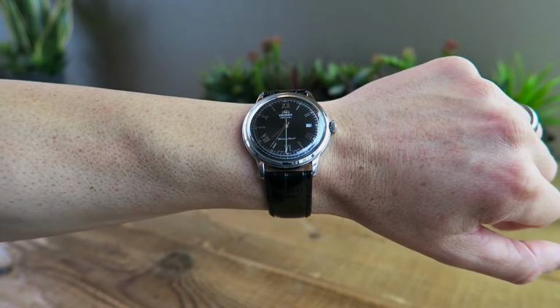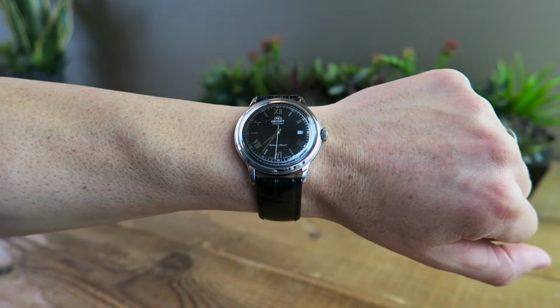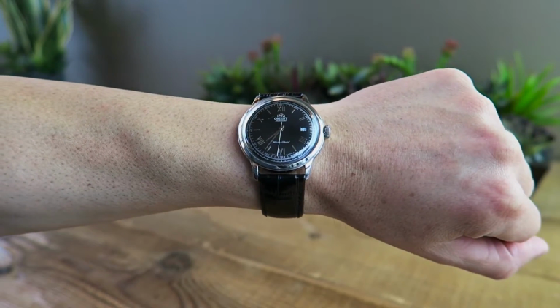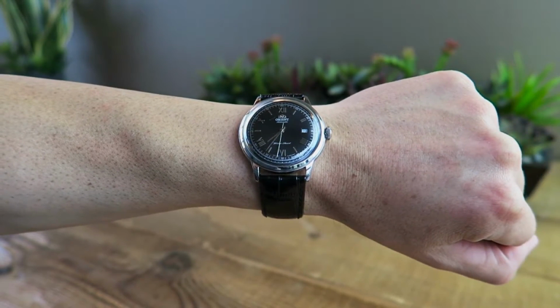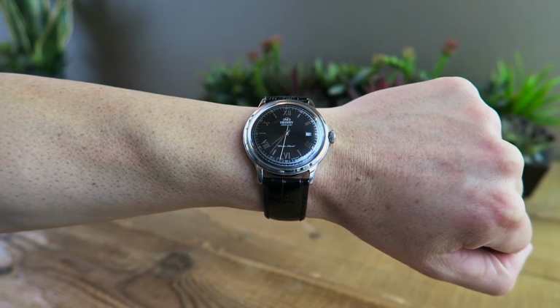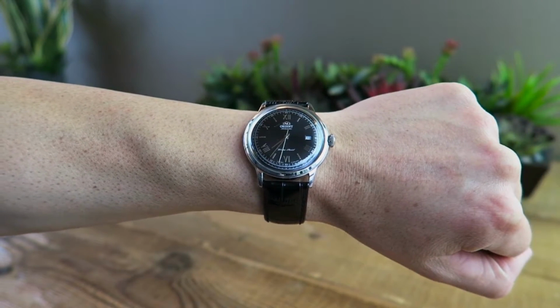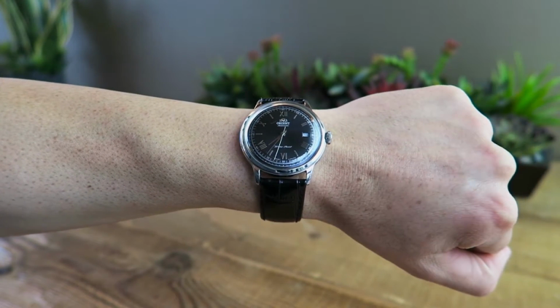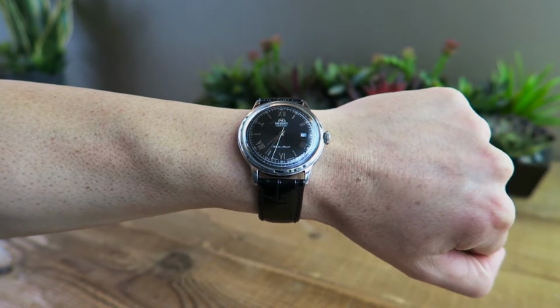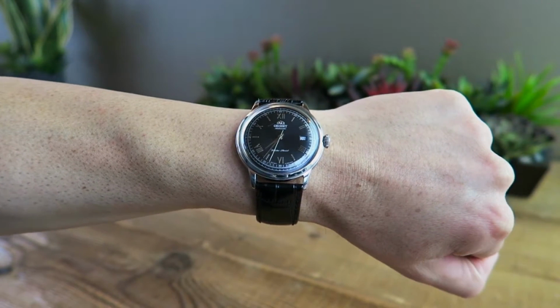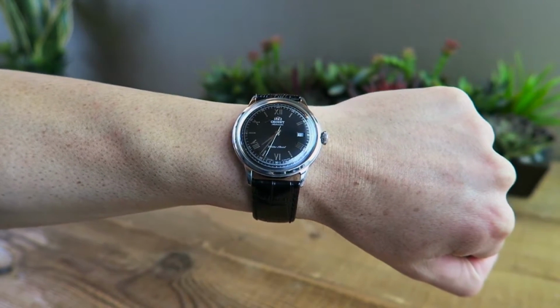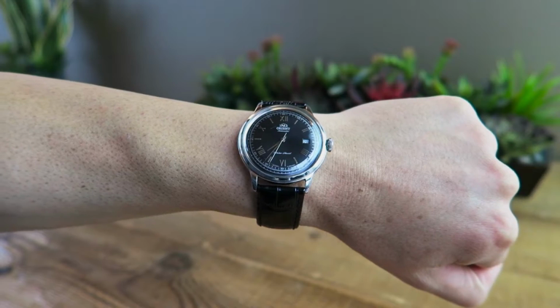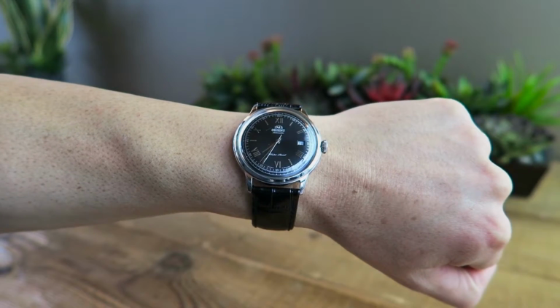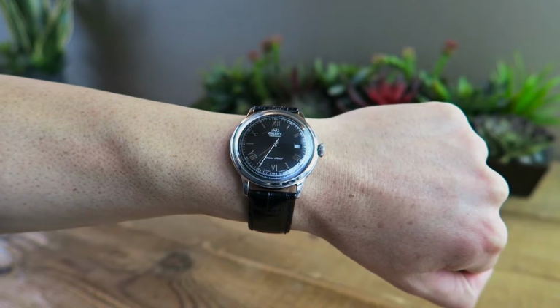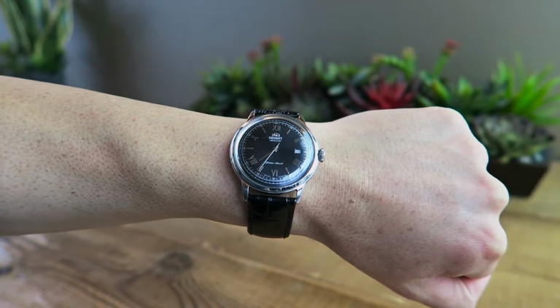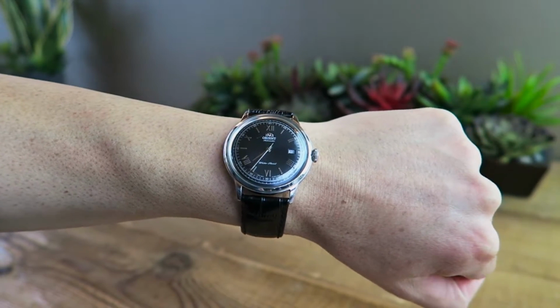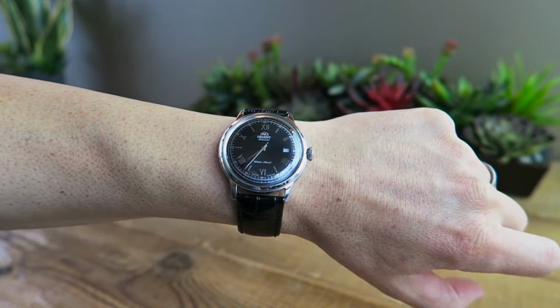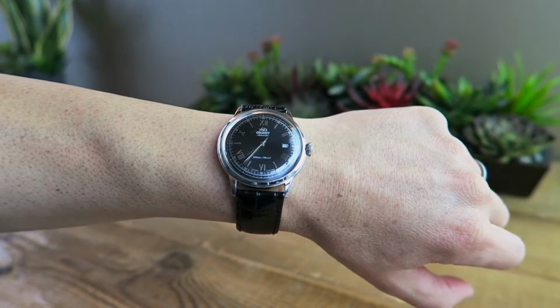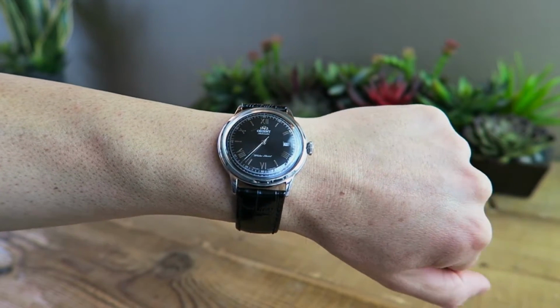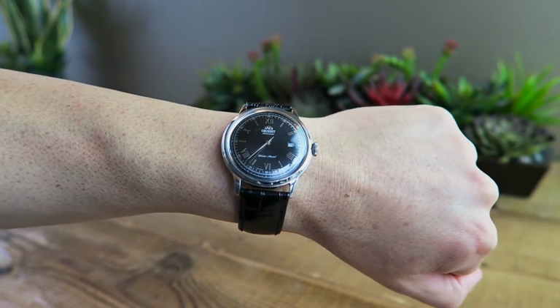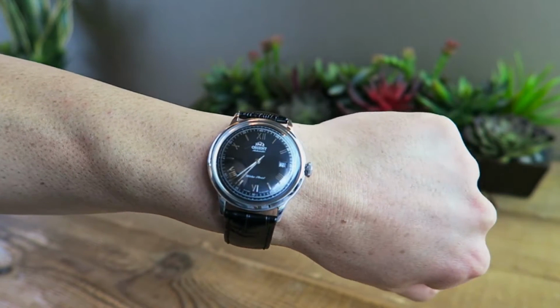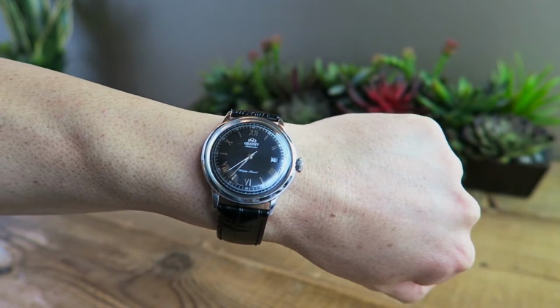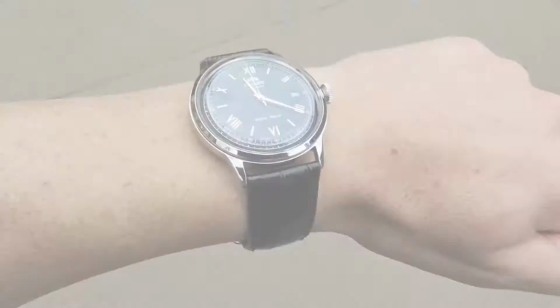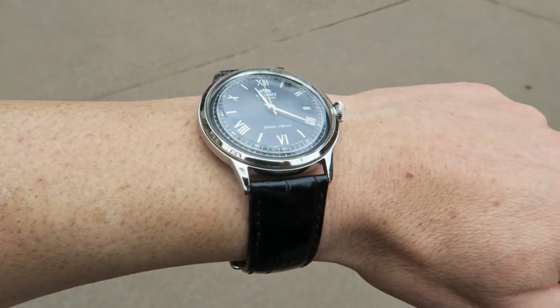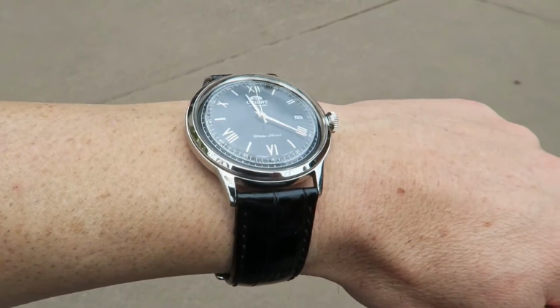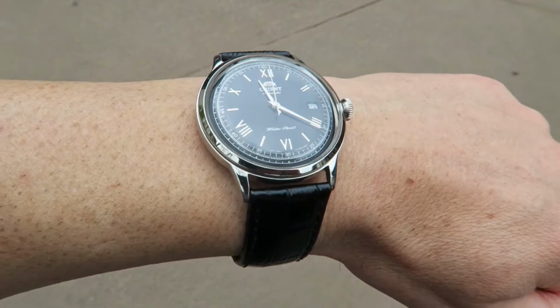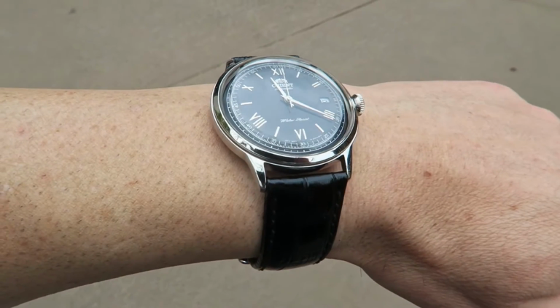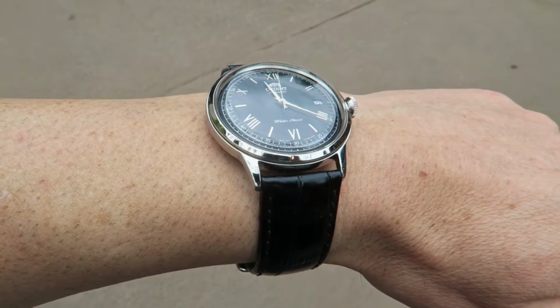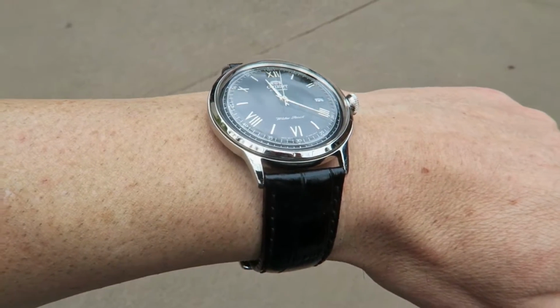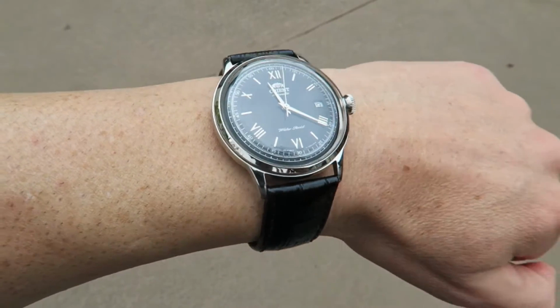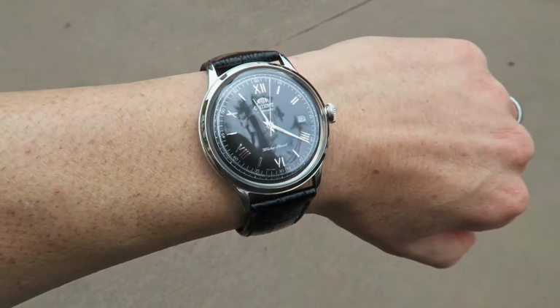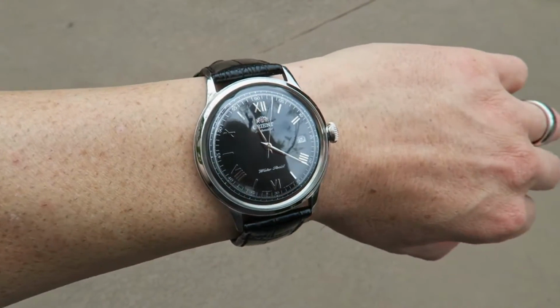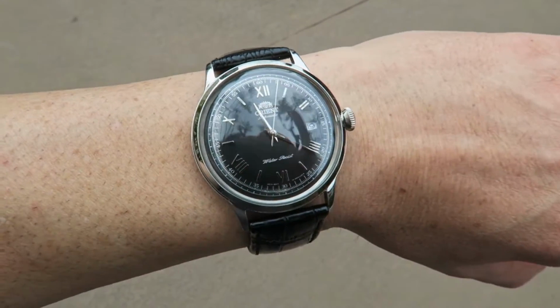Last but not least, I'll give you a few different wrist shots, and as always I'll give you a few outdoor shots so you can see what the natural light reflection looks like.